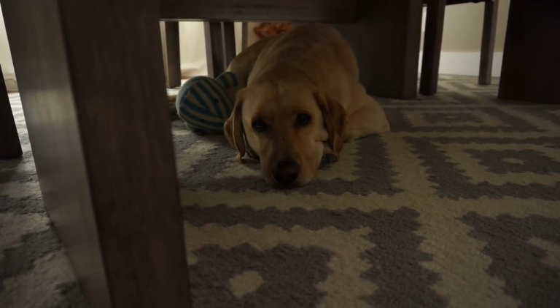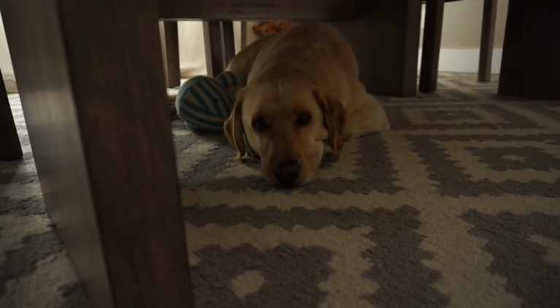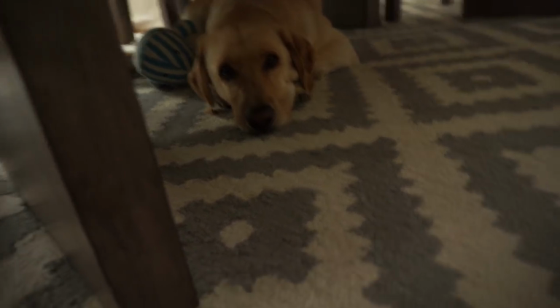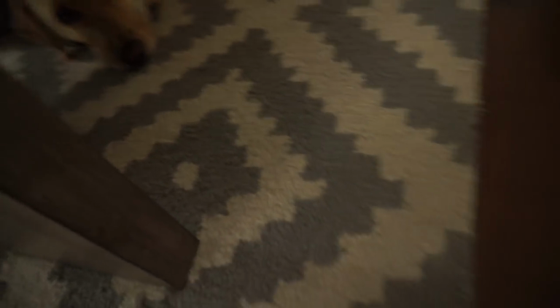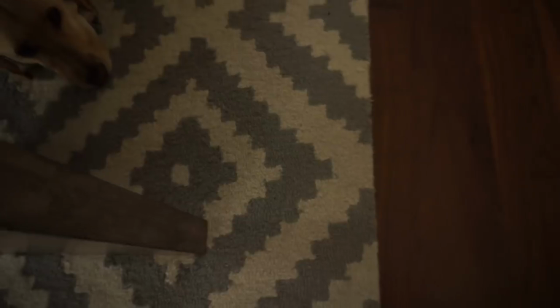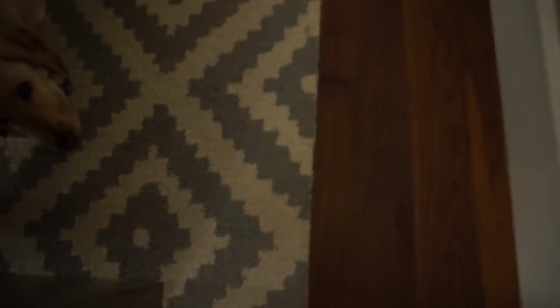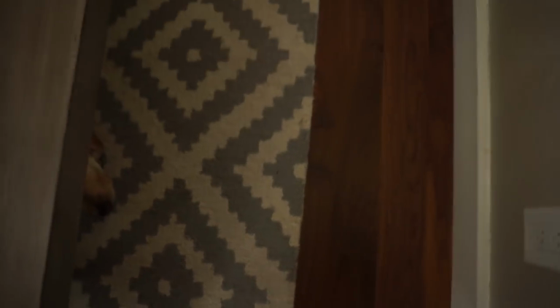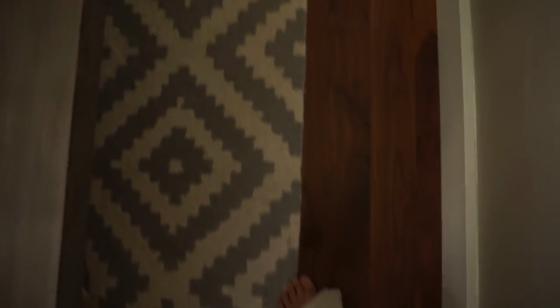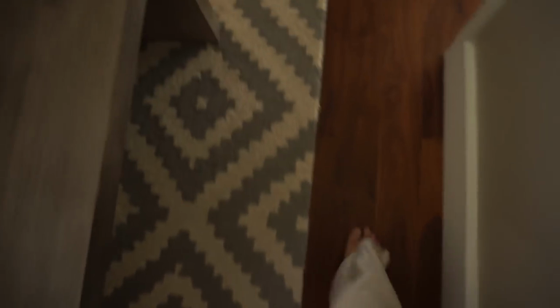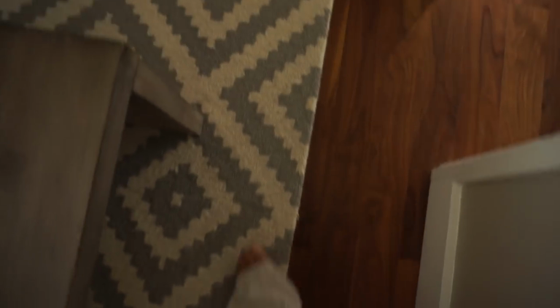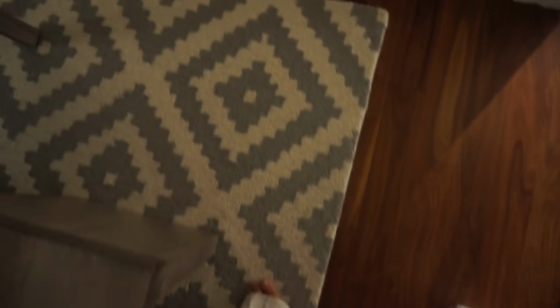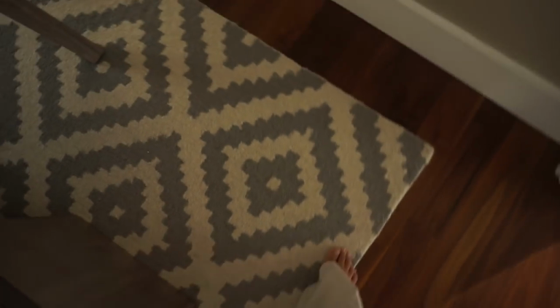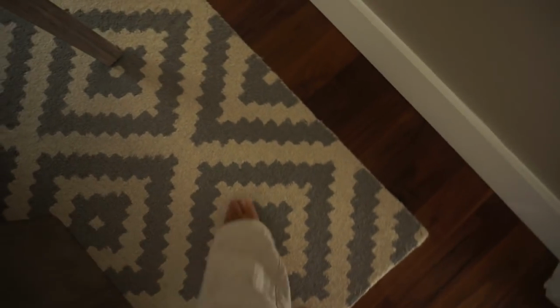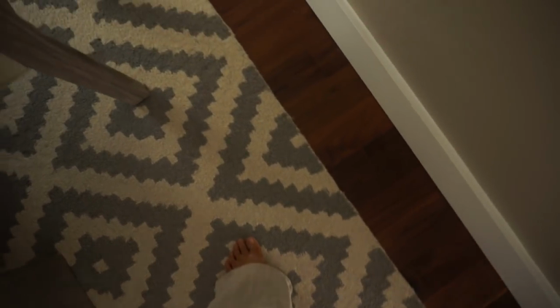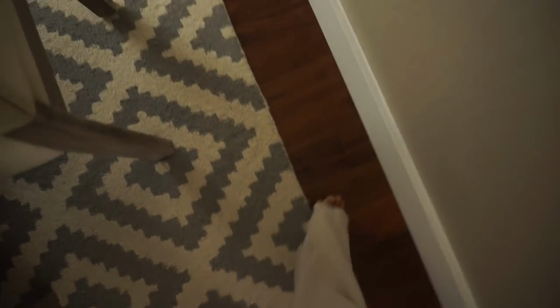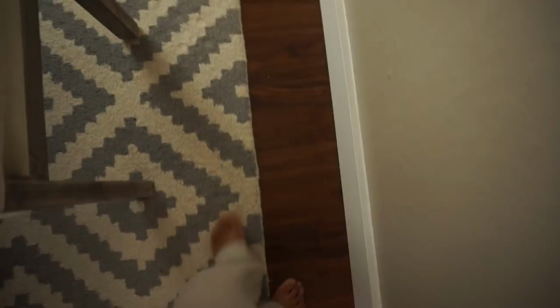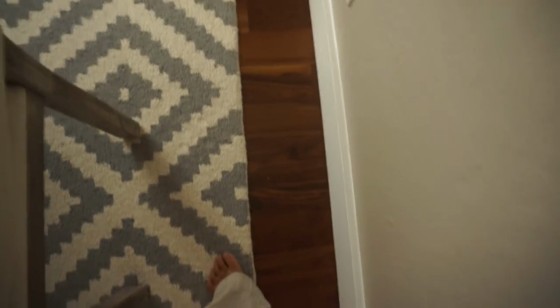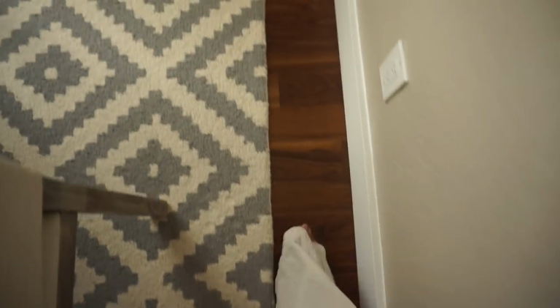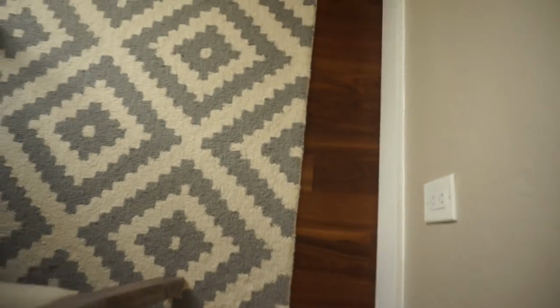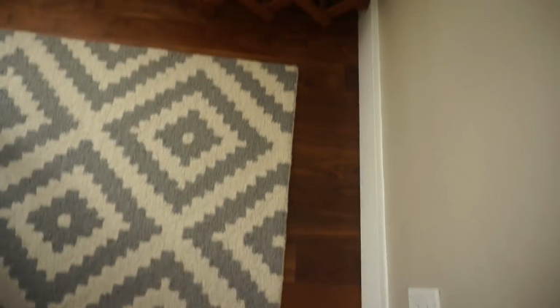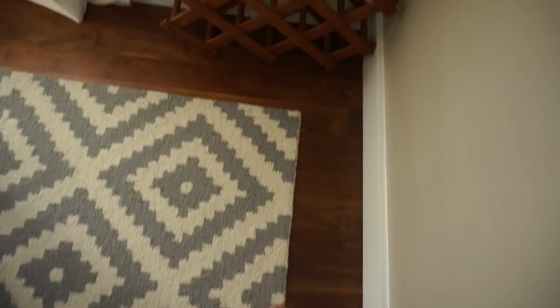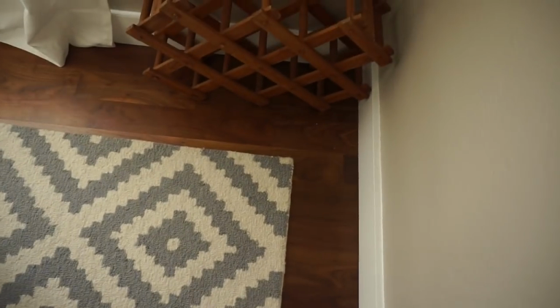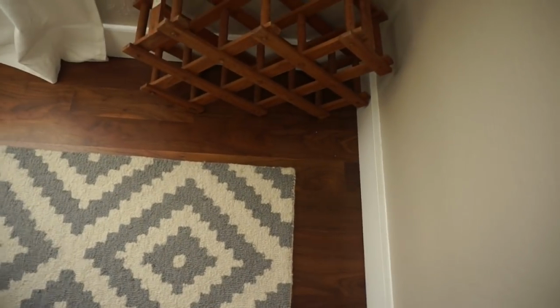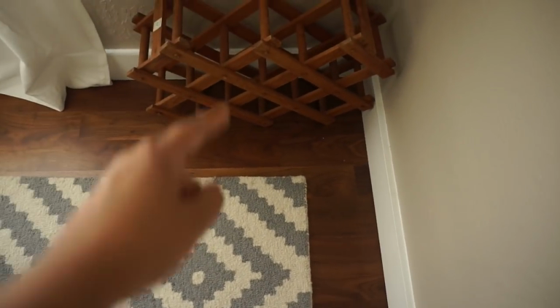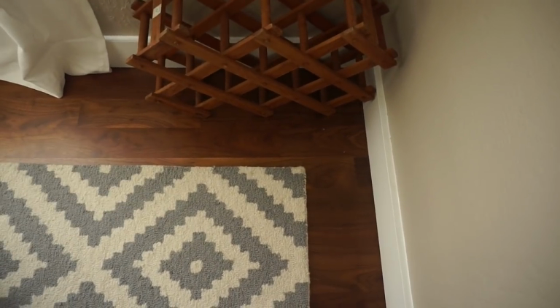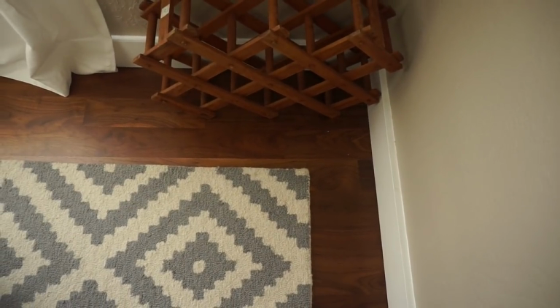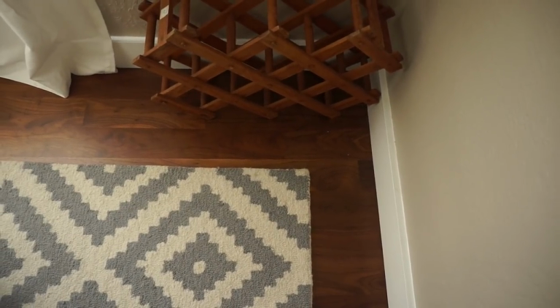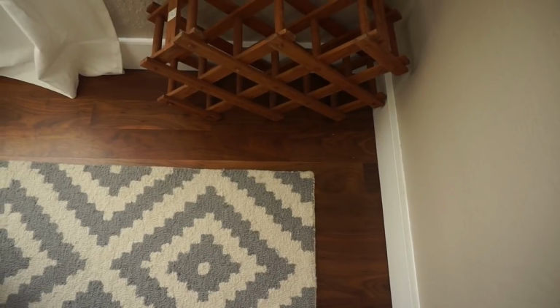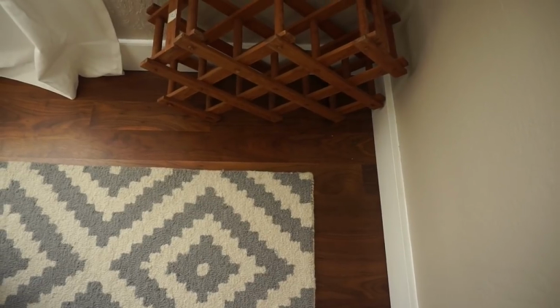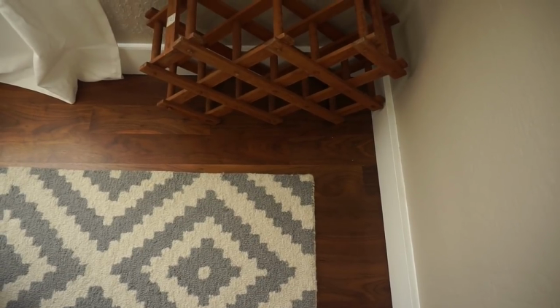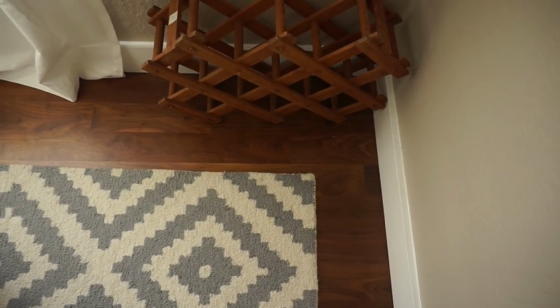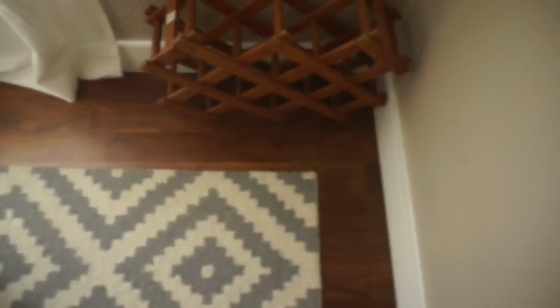This is our dining area and Zazu likes sleeping over here during the day sometimes. As you can see, this is also very neutral colors — just for Zazu. And that's a wine rack that has no wine because mommy finished it all.